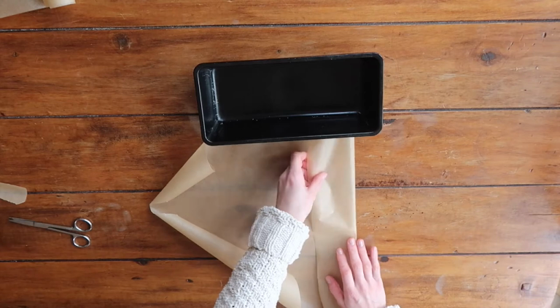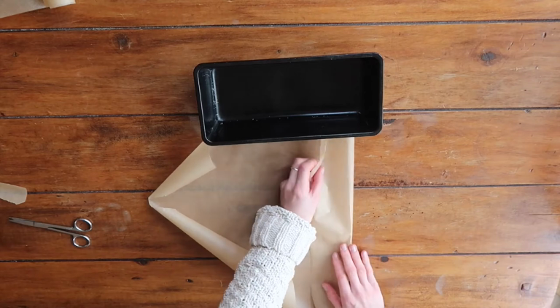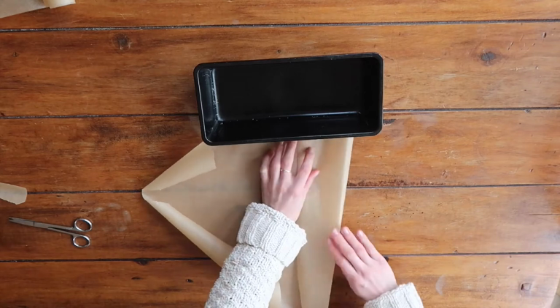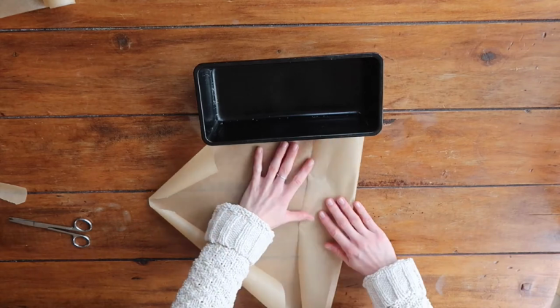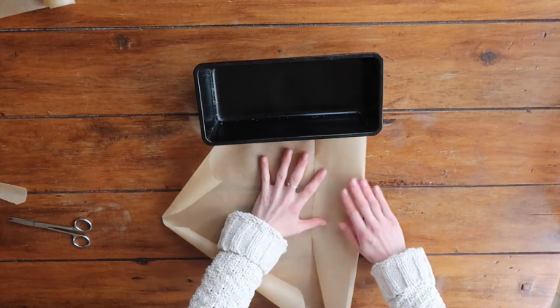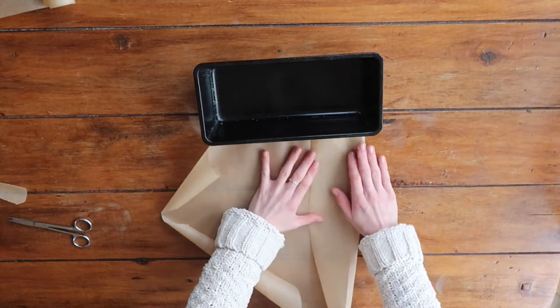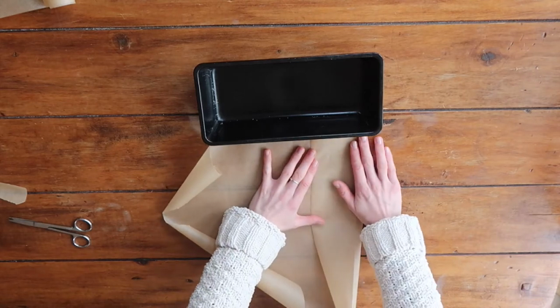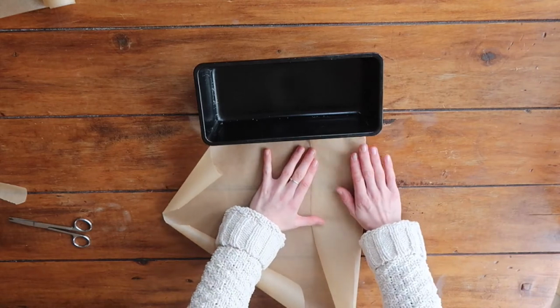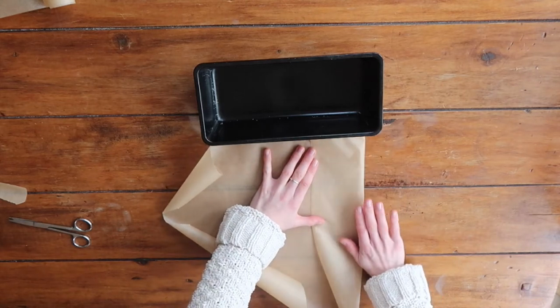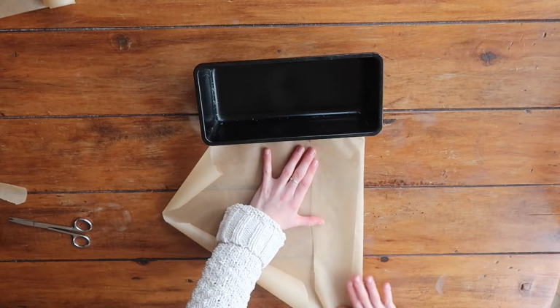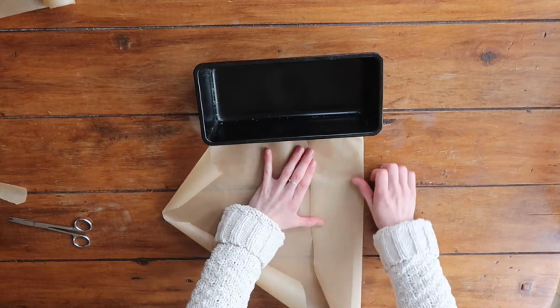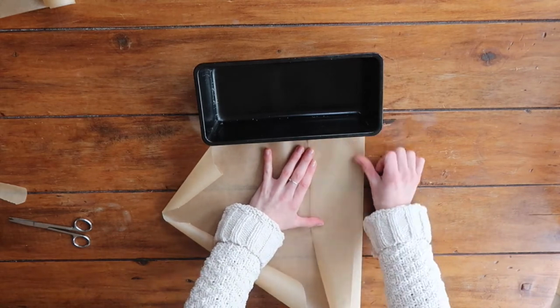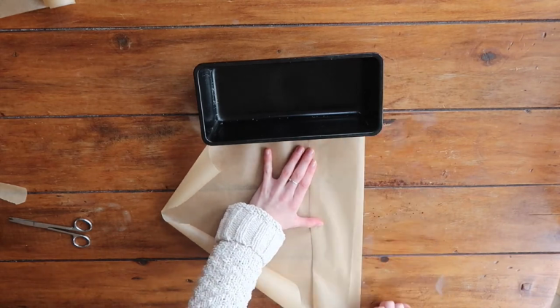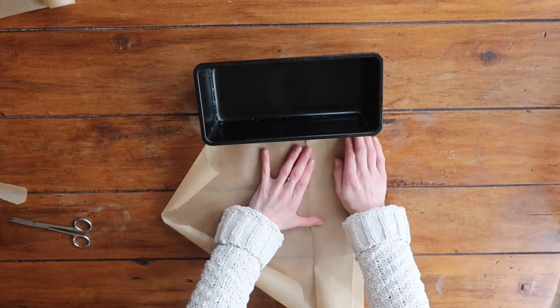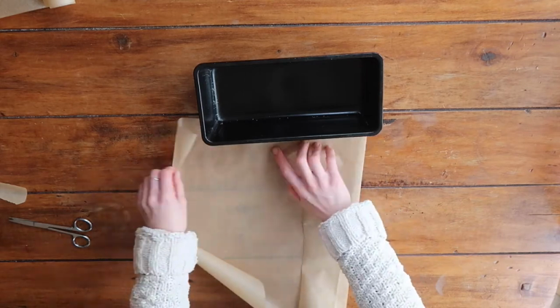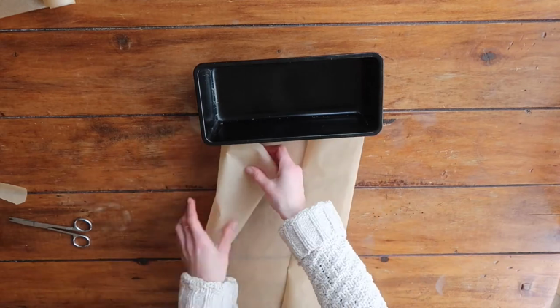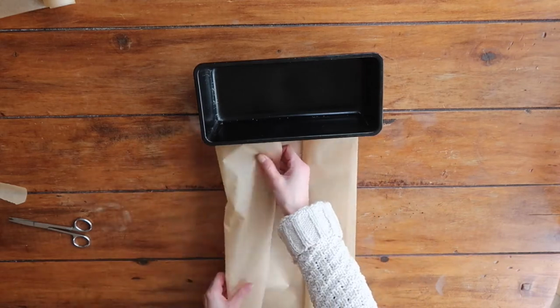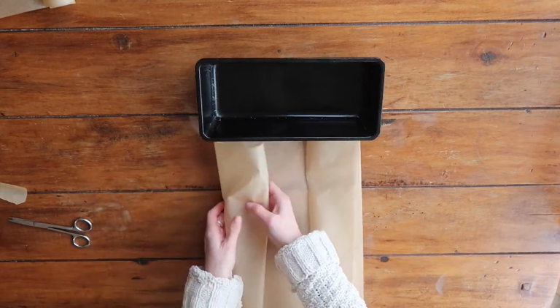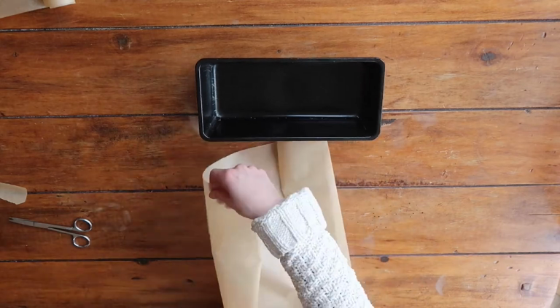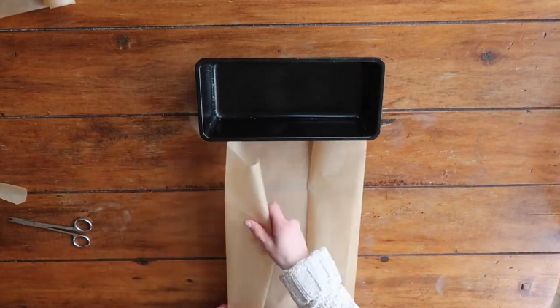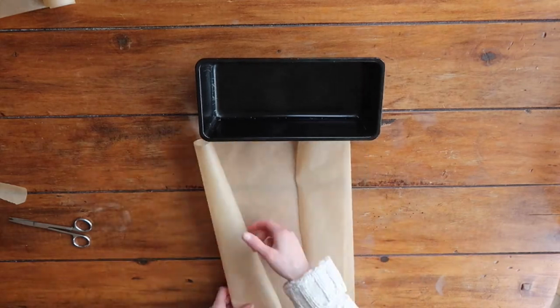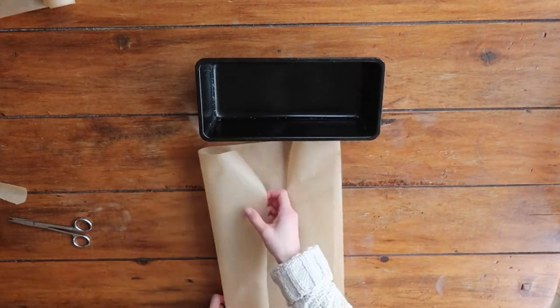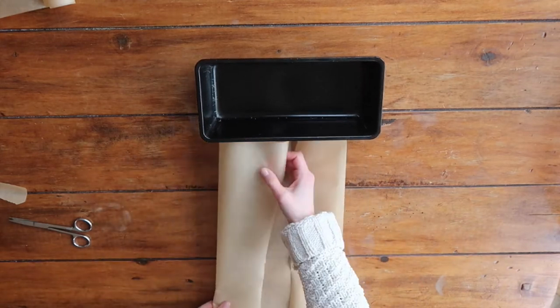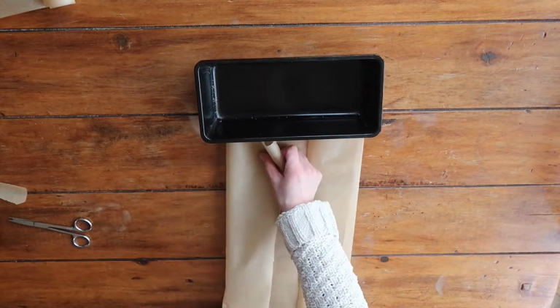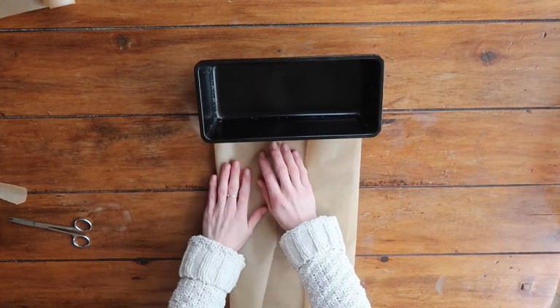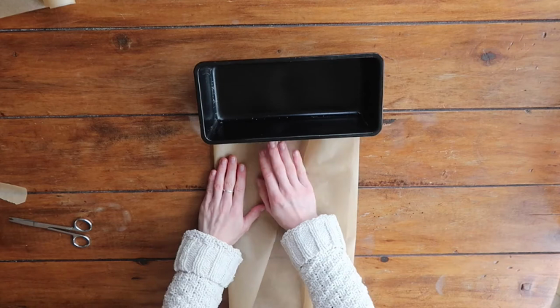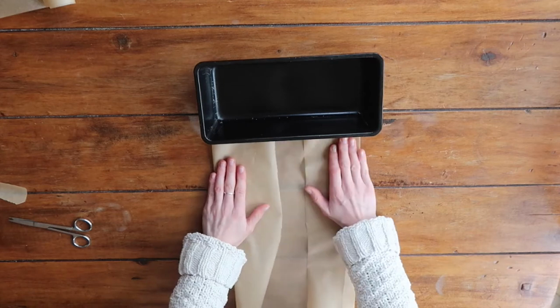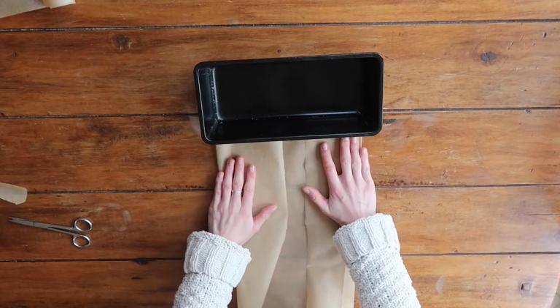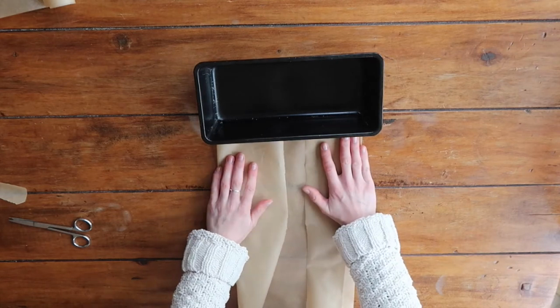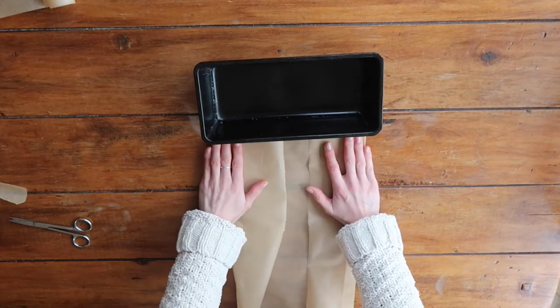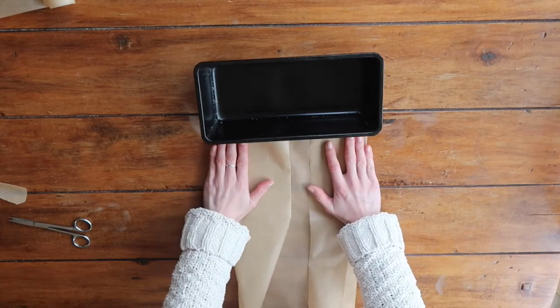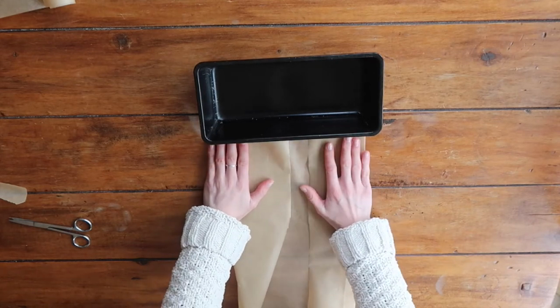Next, fold in each side of the paper from the edge of your loaf tin. Once you fold in both sides you'll end up with a folded piece of greaseproof paper that is the same length as your loaf tin.